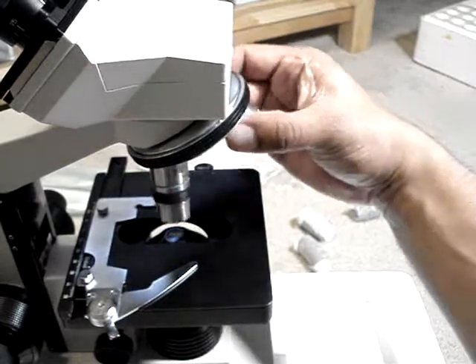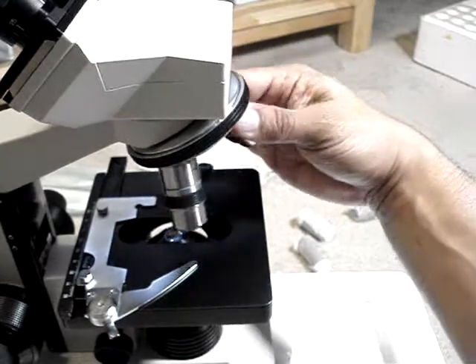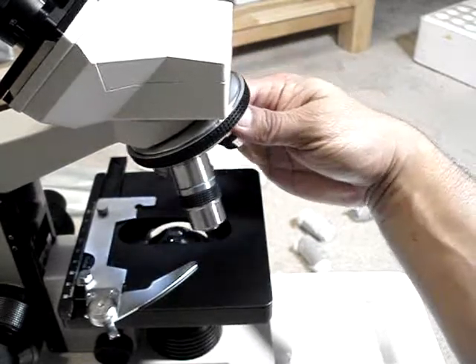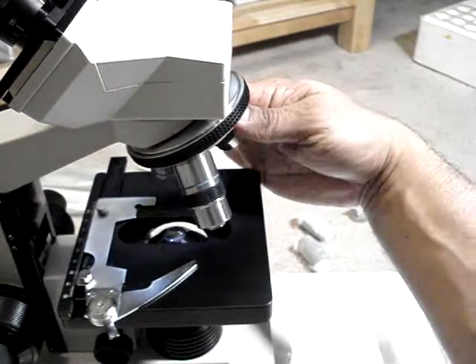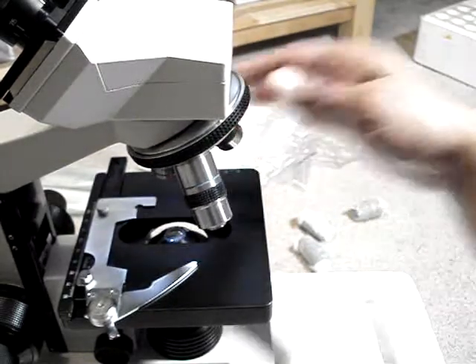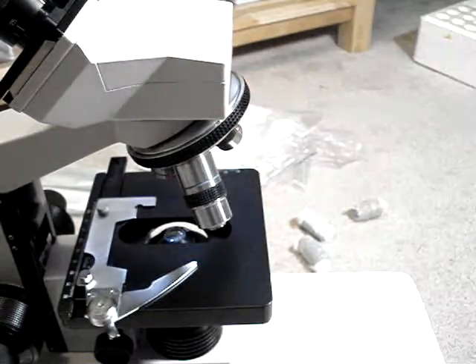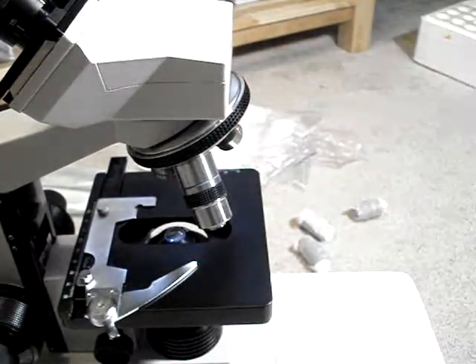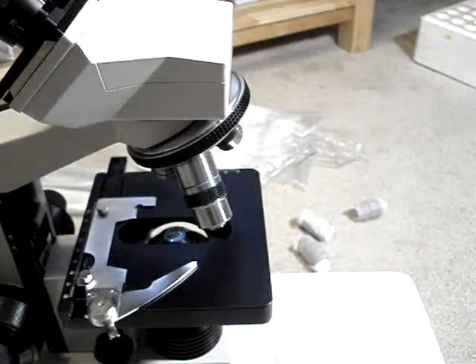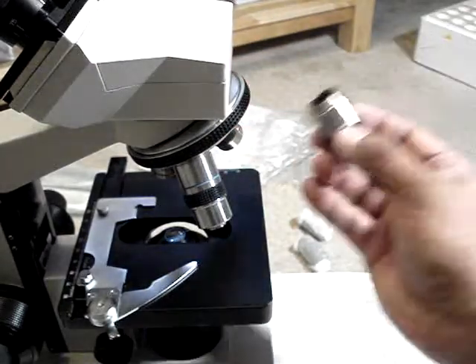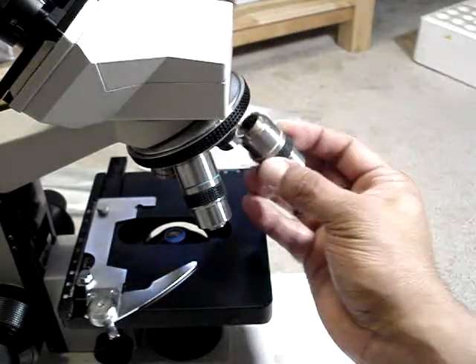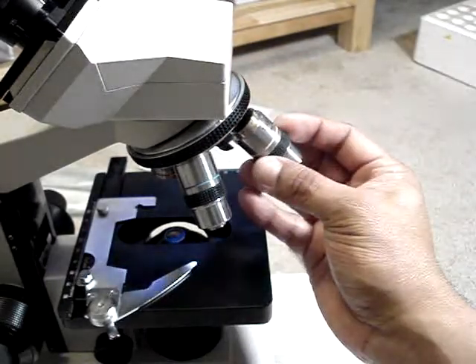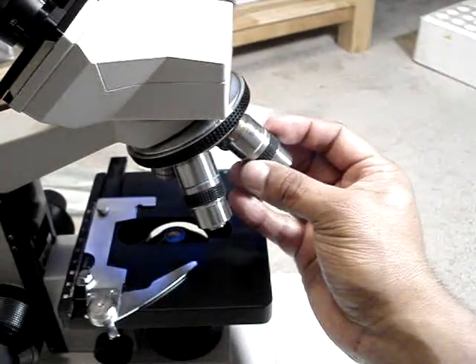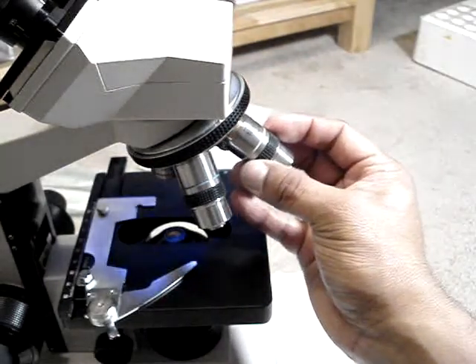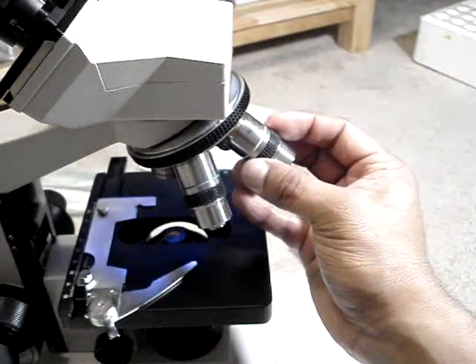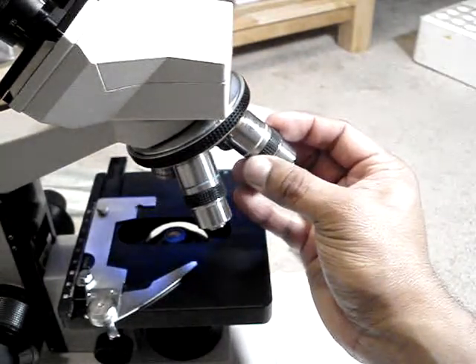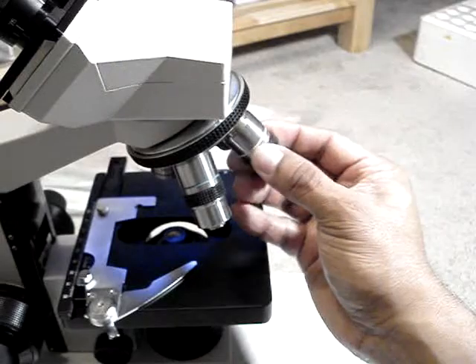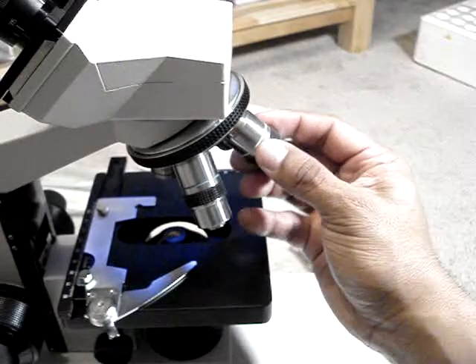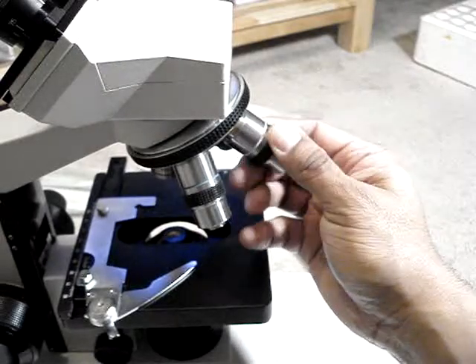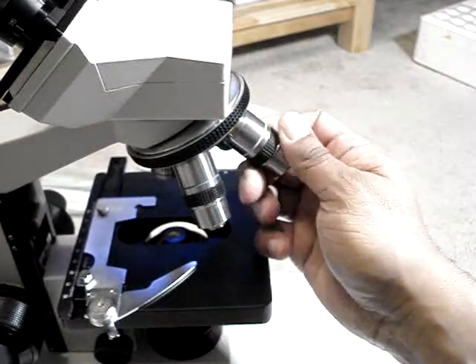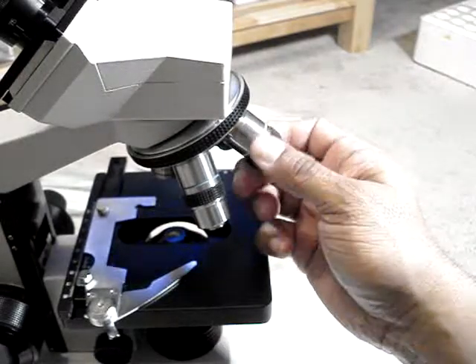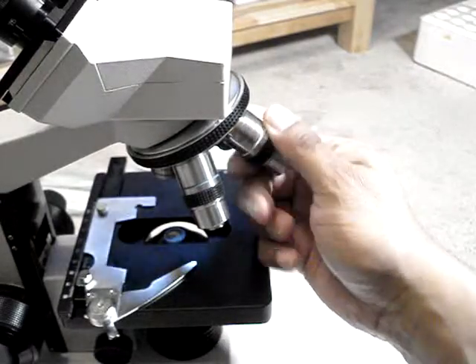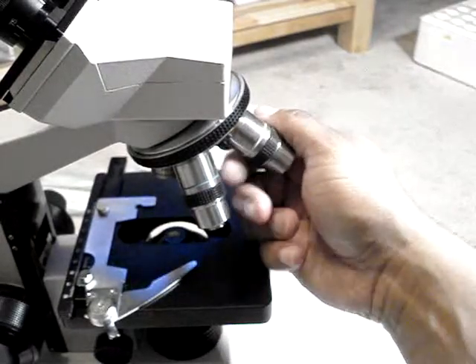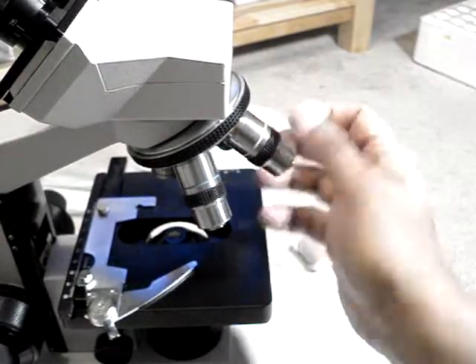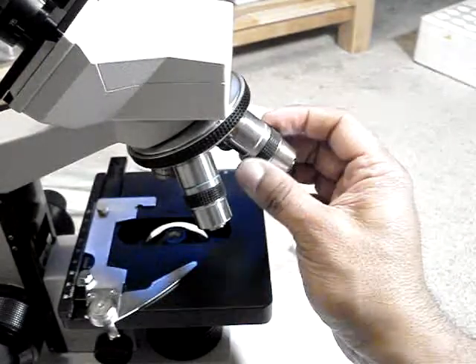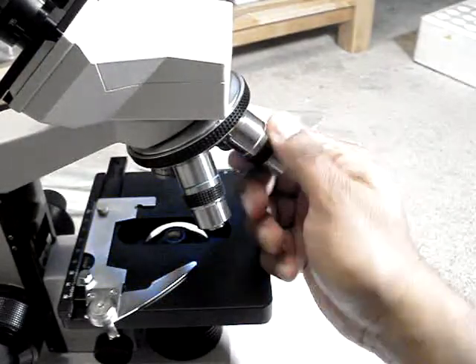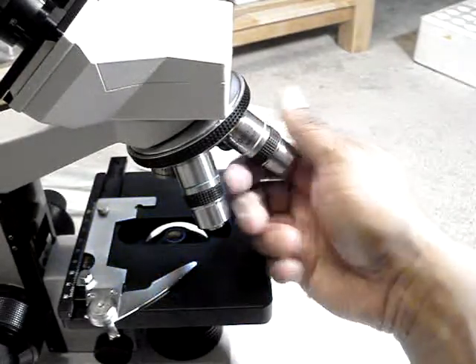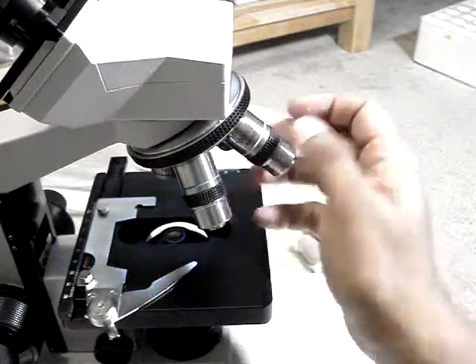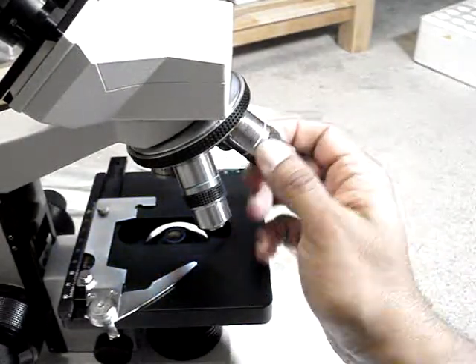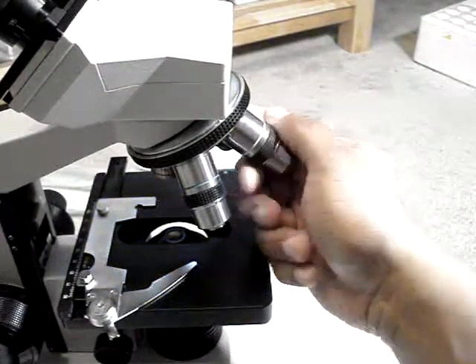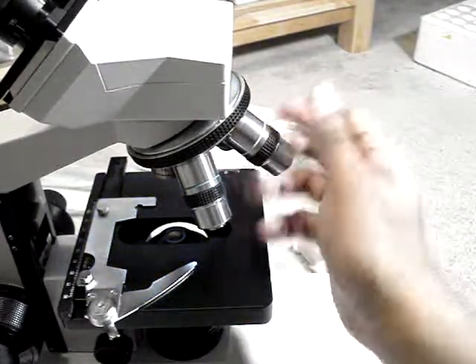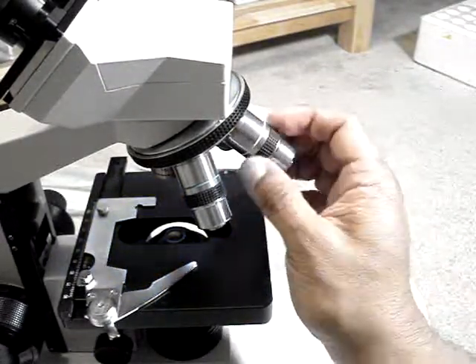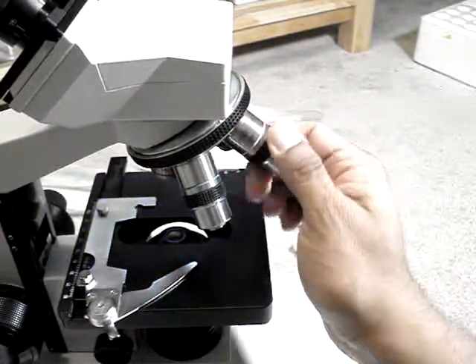The first thing I'm going to do is stop making this video and go see if I can find some specimens to look at on this microscope. So in the name of science, thank you for watching.